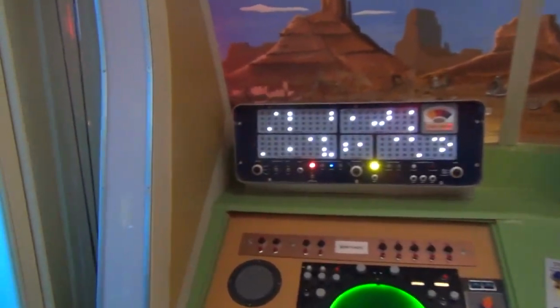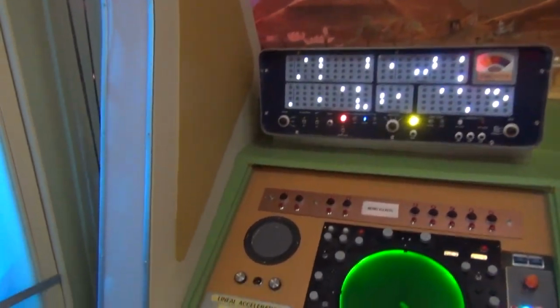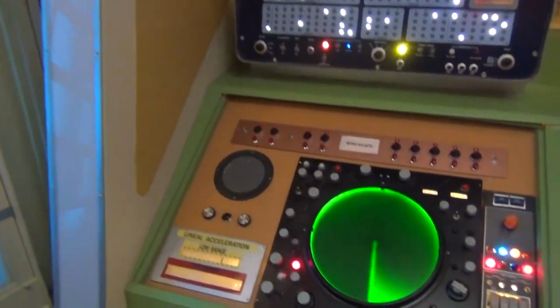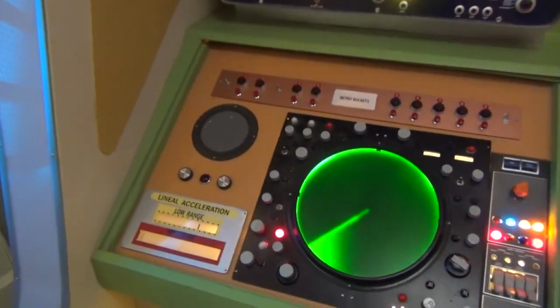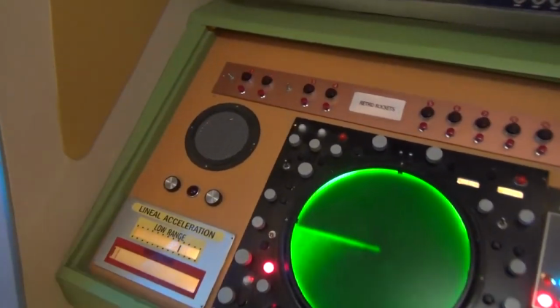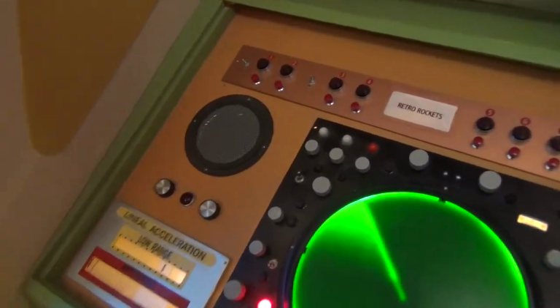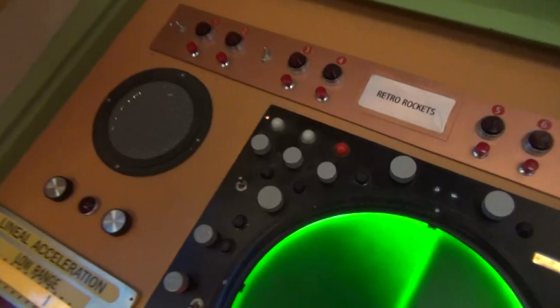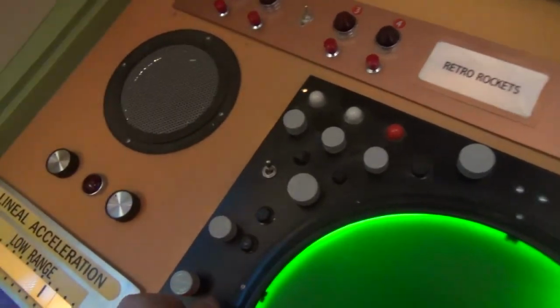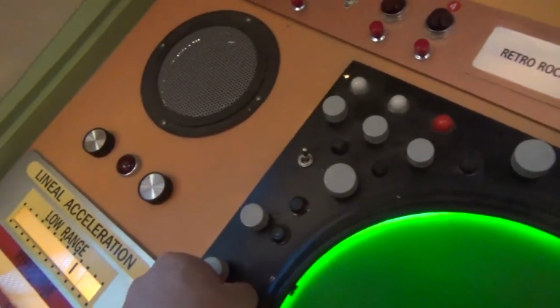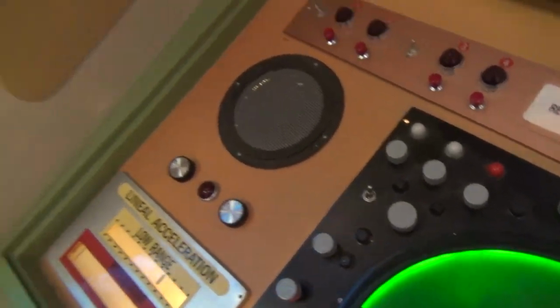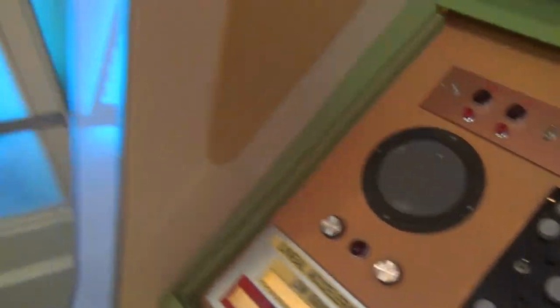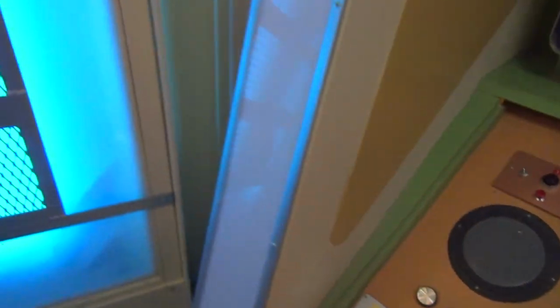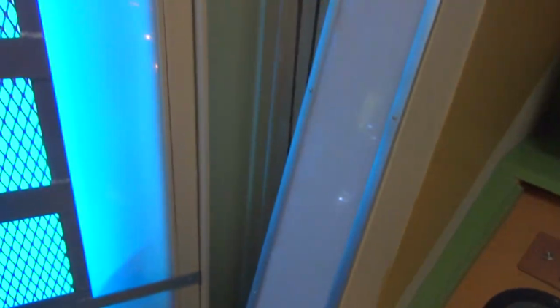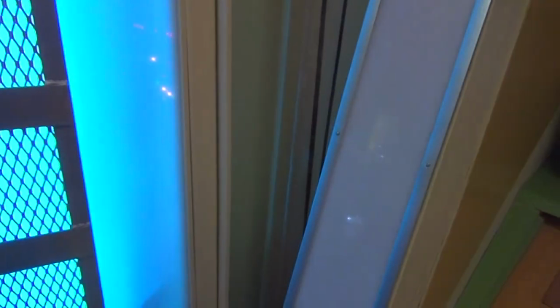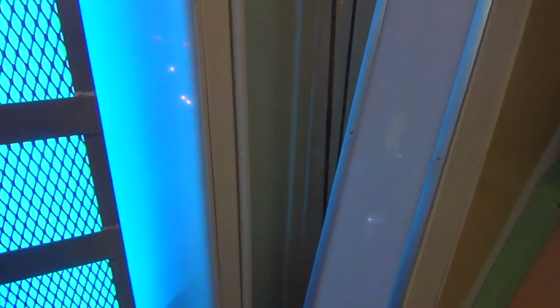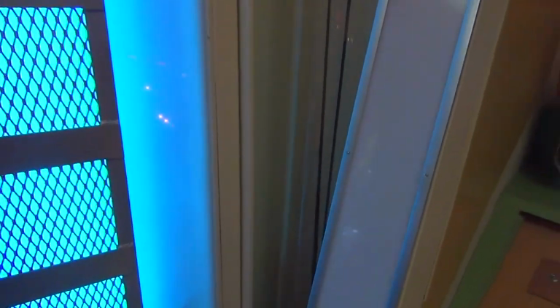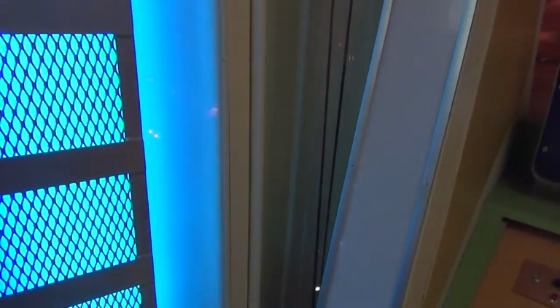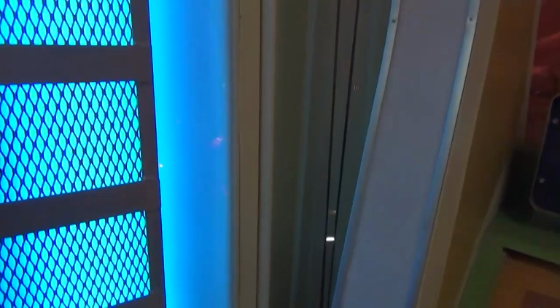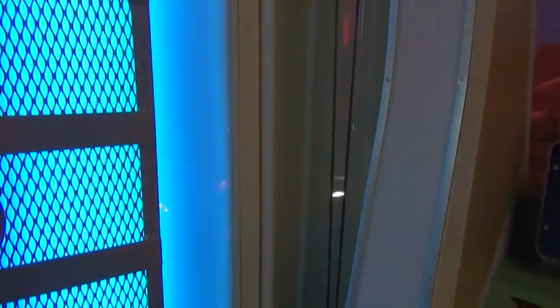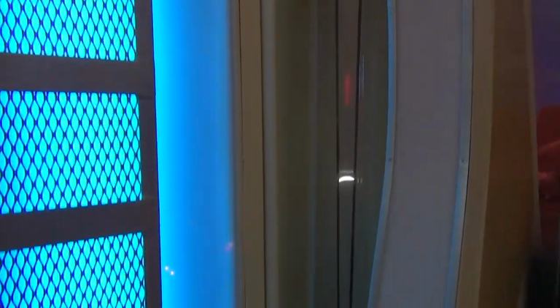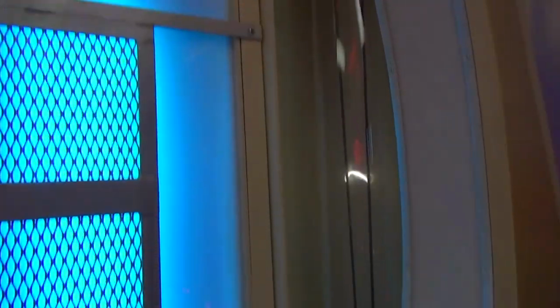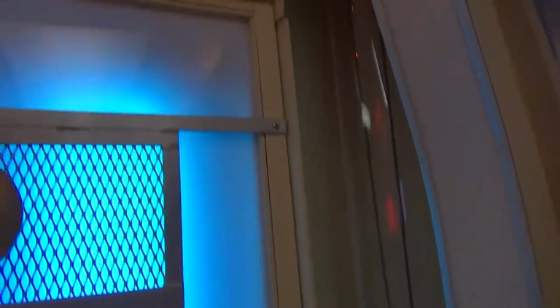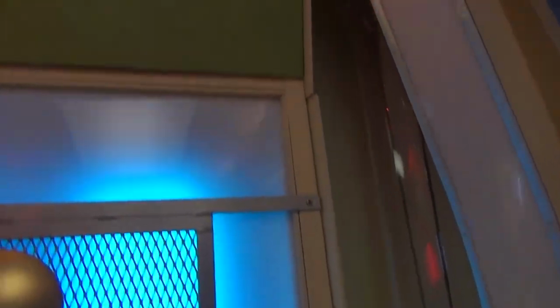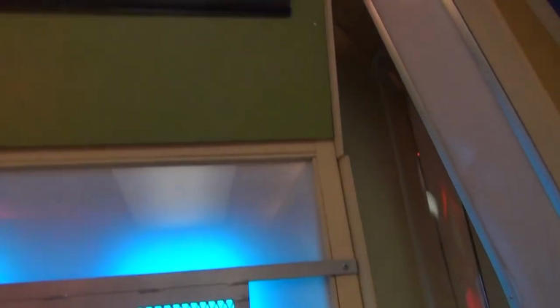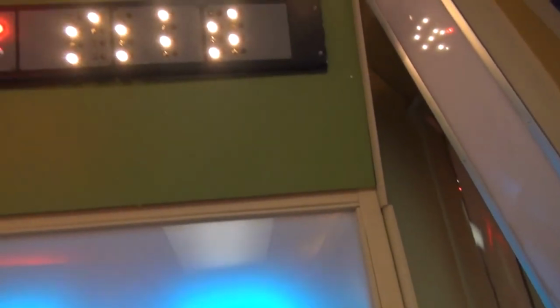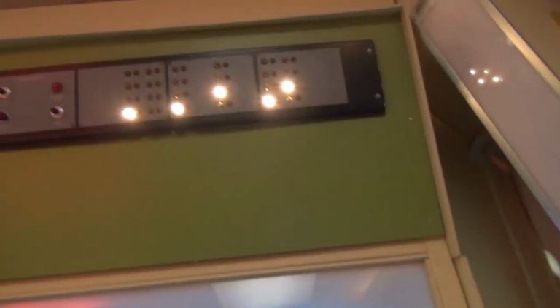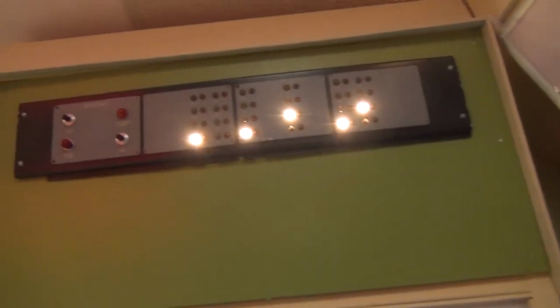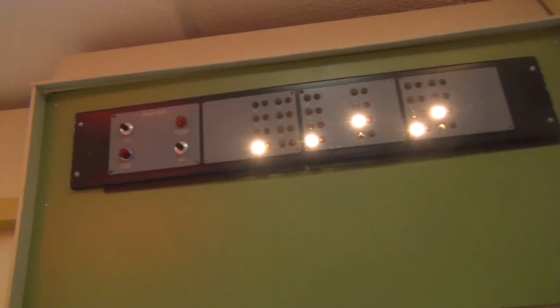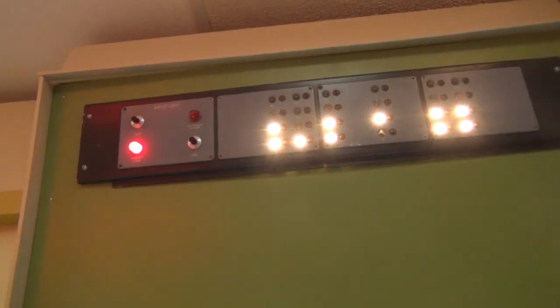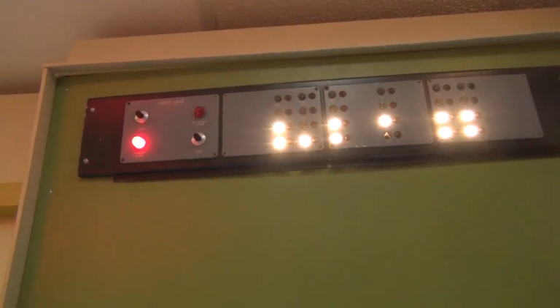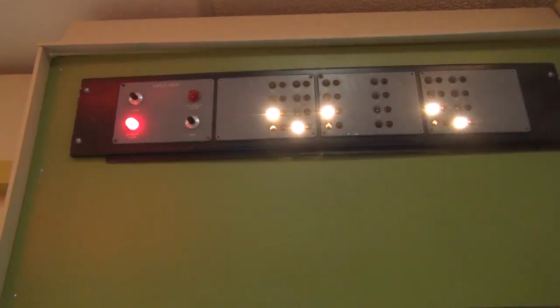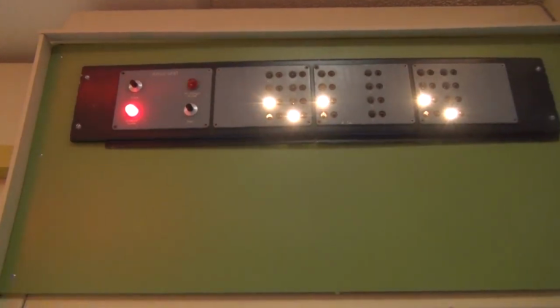Moving on to the upper deck, there's a Jacob's Ladder Spark Generator. Another tangible connection to the show is the Burroughs Cart-O-Tron panel that was behind Penny's freezing tube.